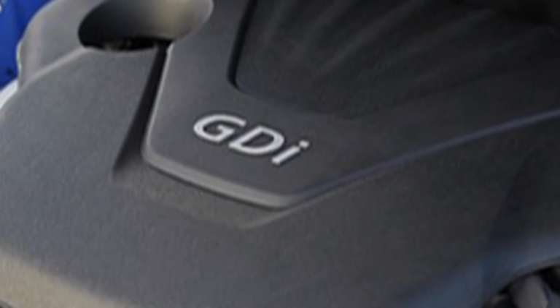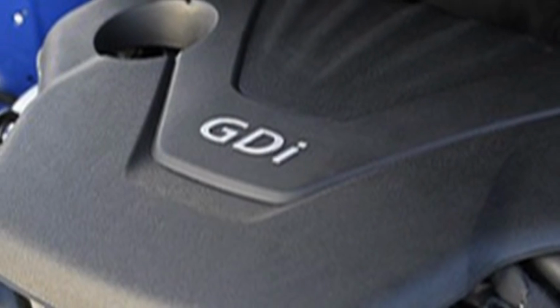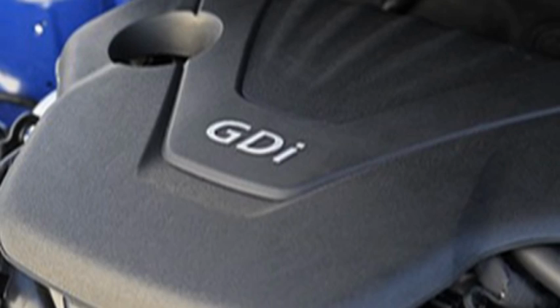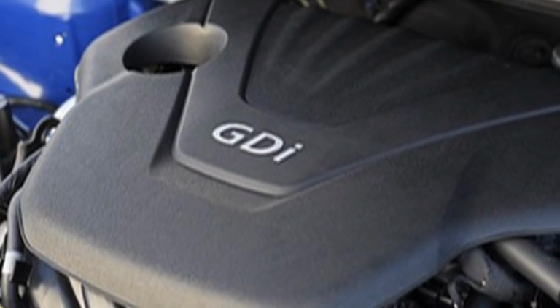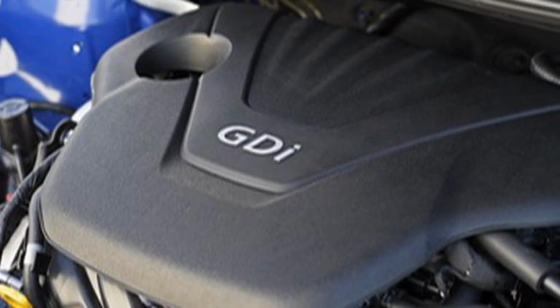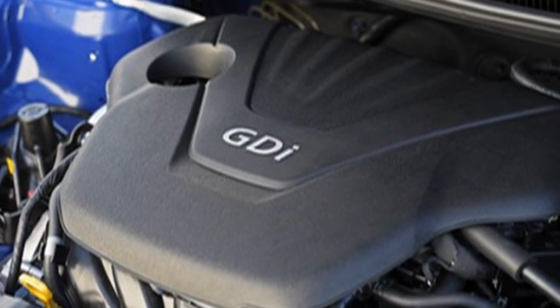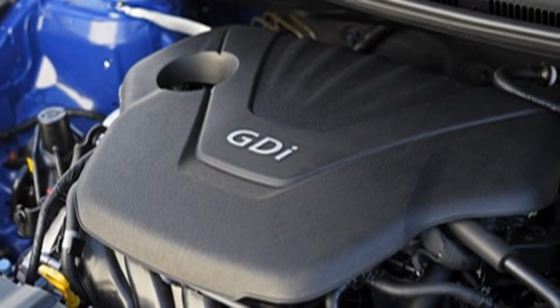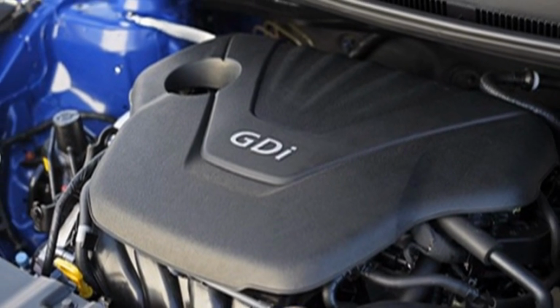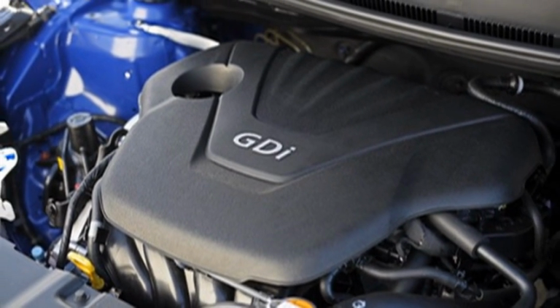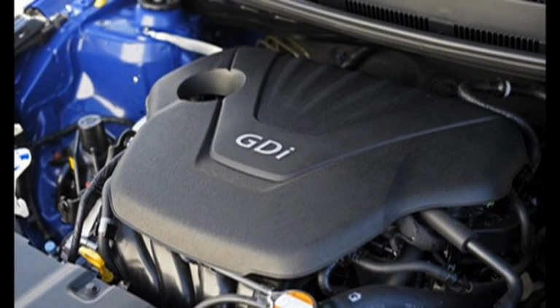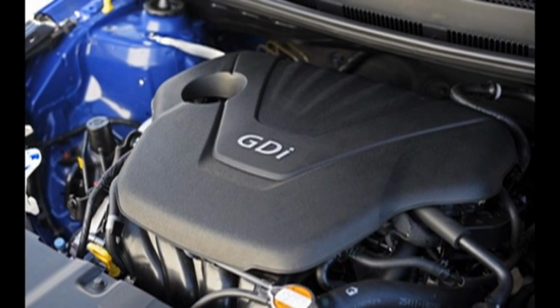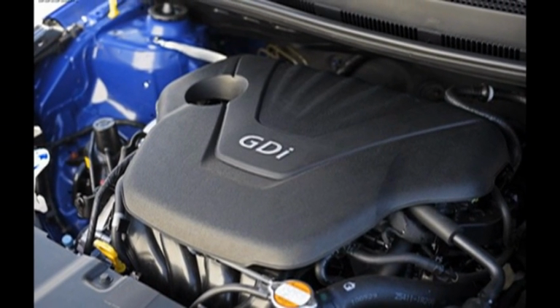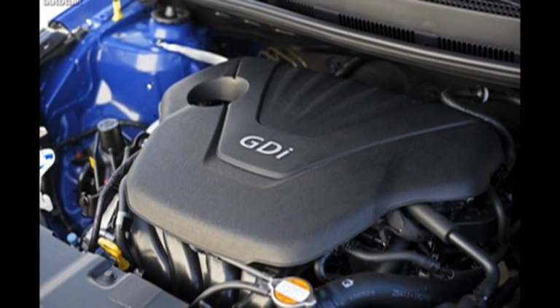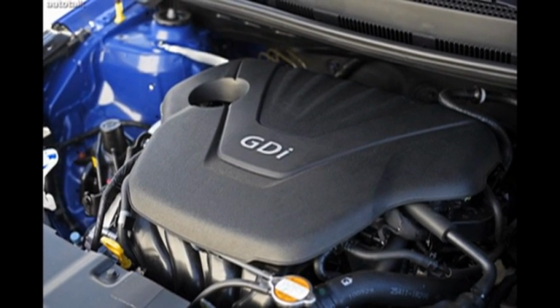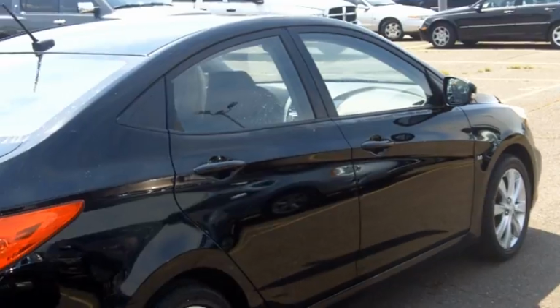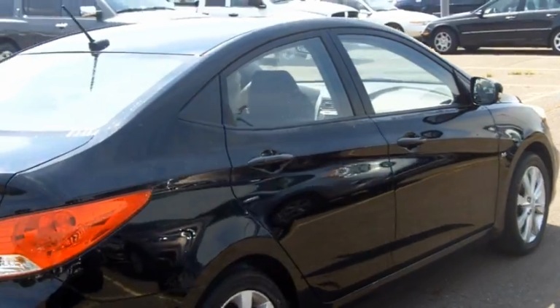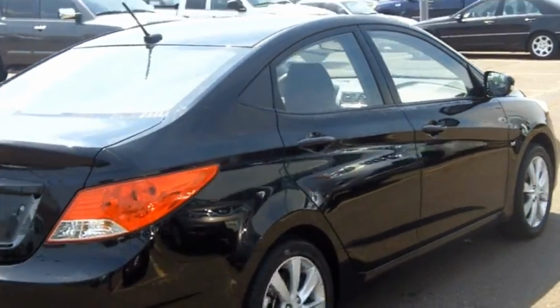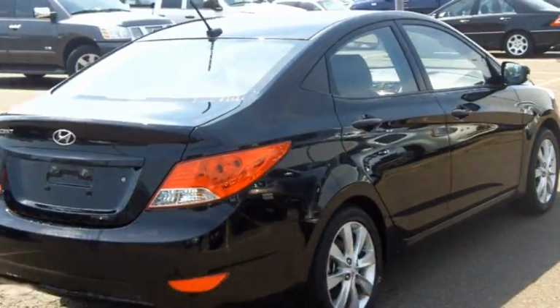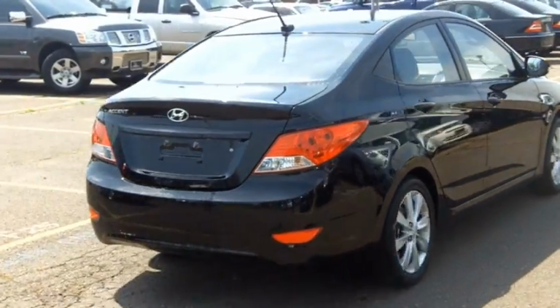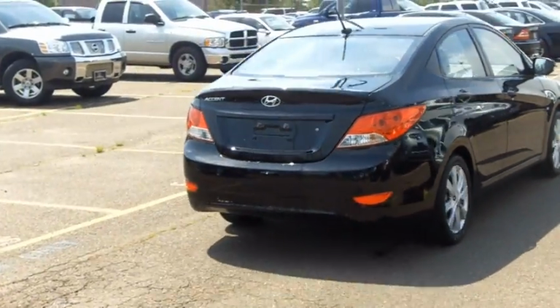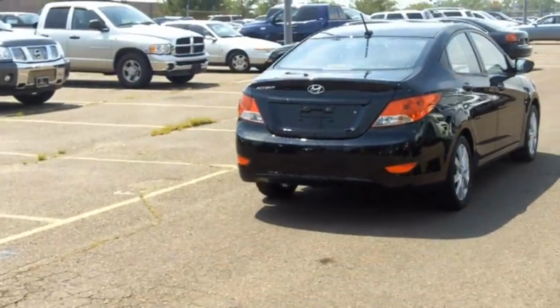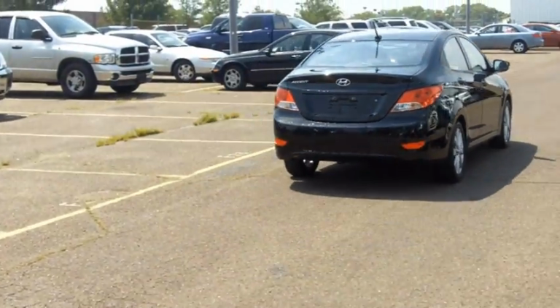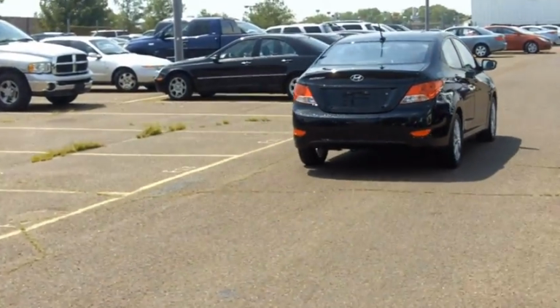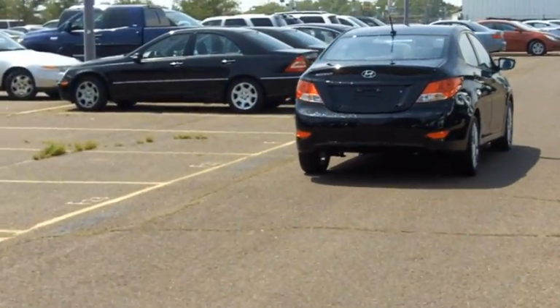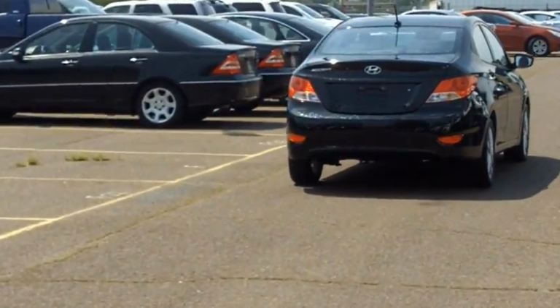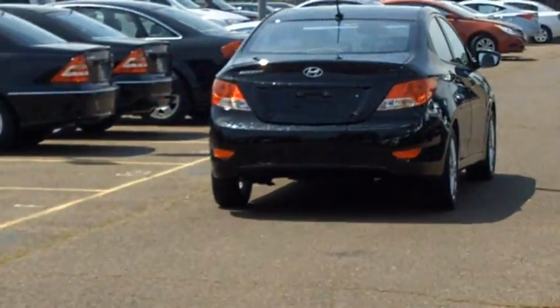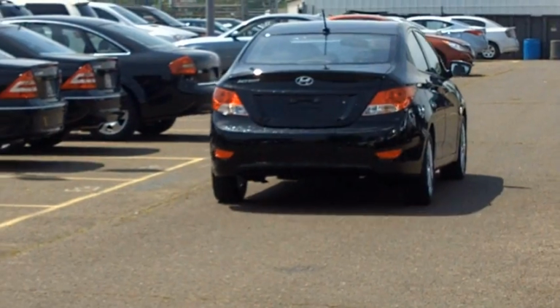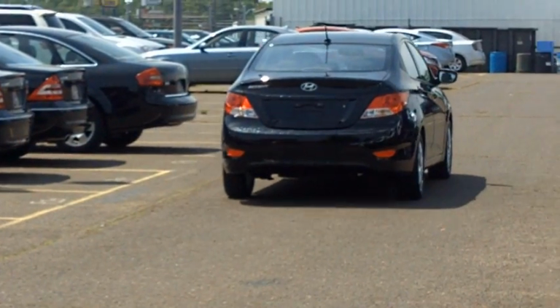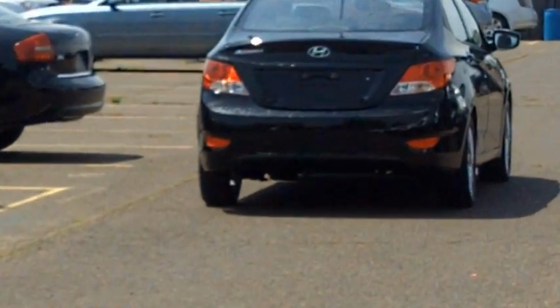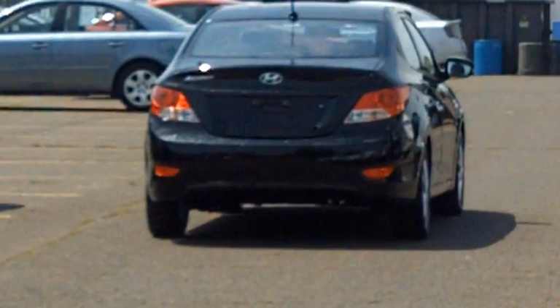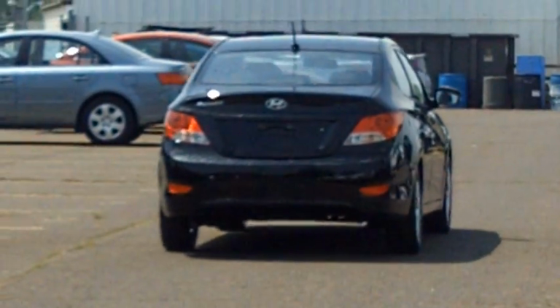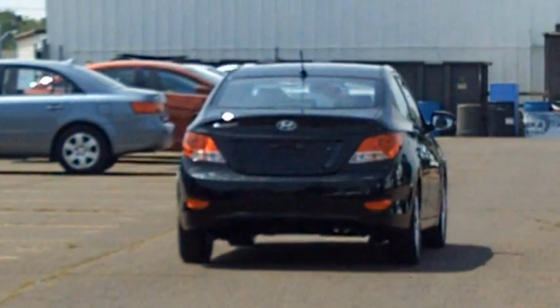The battle between fuel economy and power is over. This new Accent with its direct injection 1.6 liter engine generates a whopping 138 horsepower while still getting 40 miles per gallon. Using less fuel is better for your wallet and for the environment.